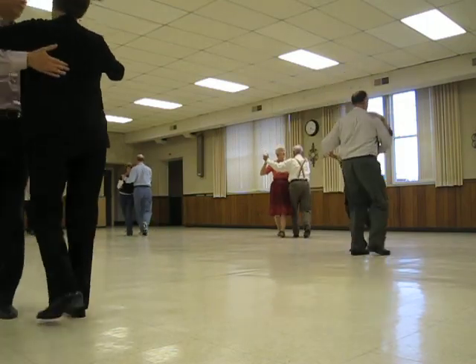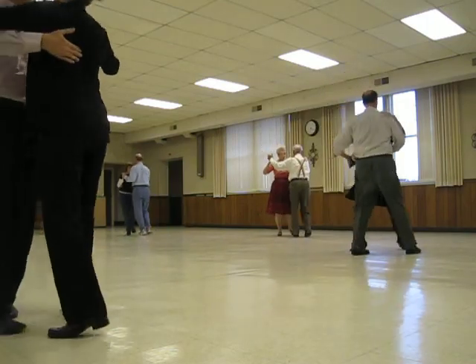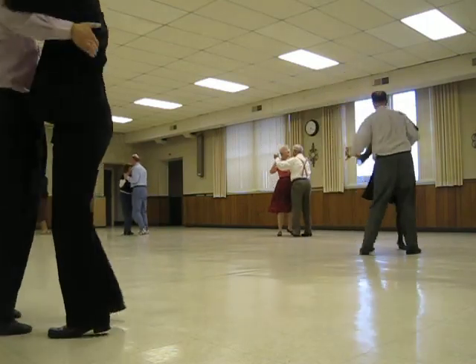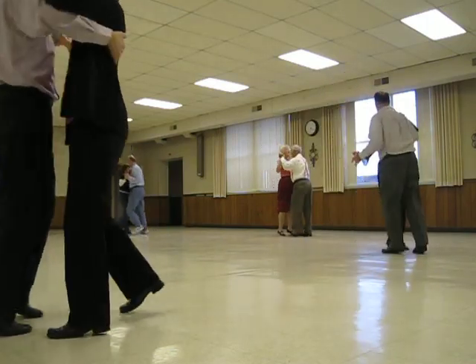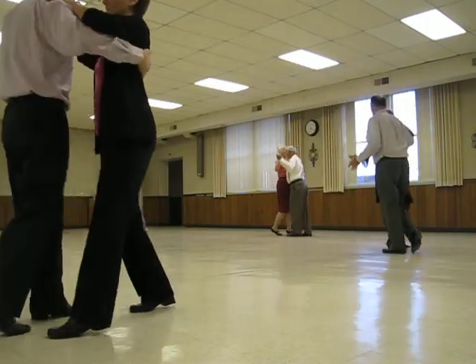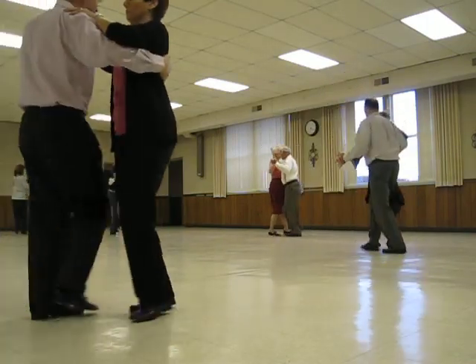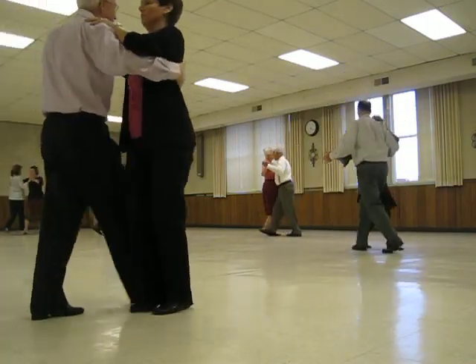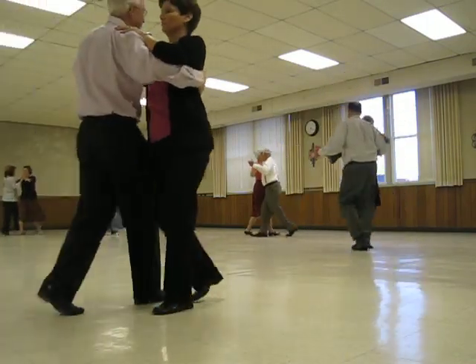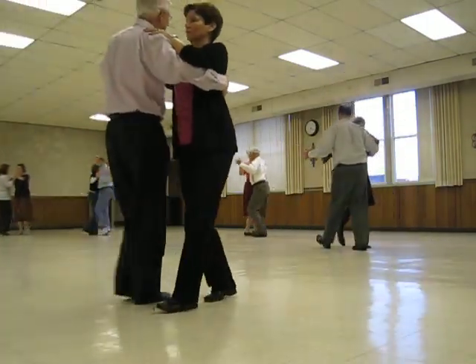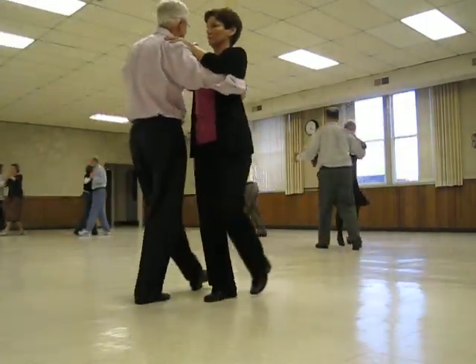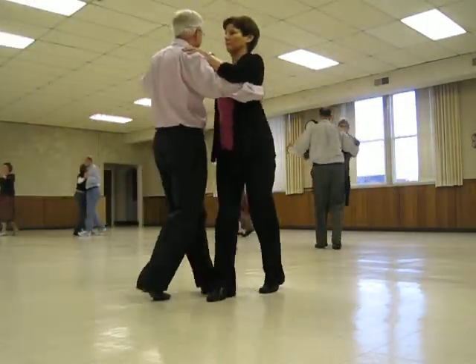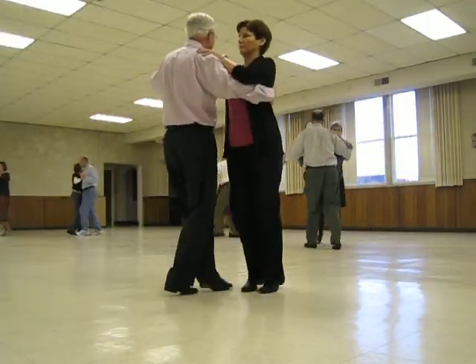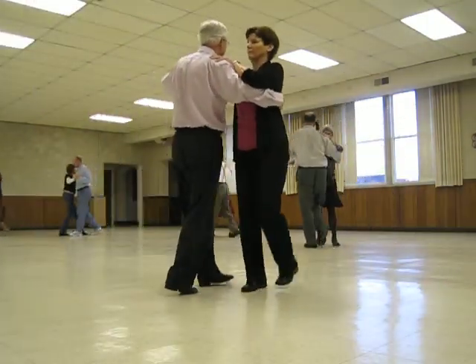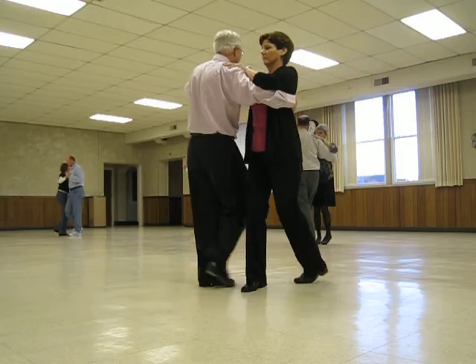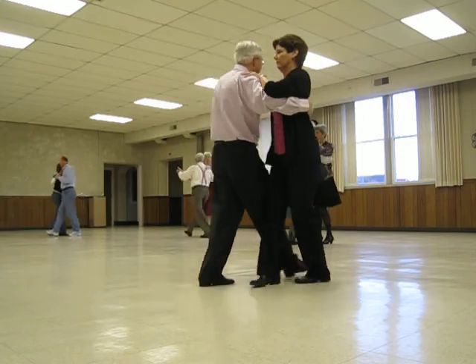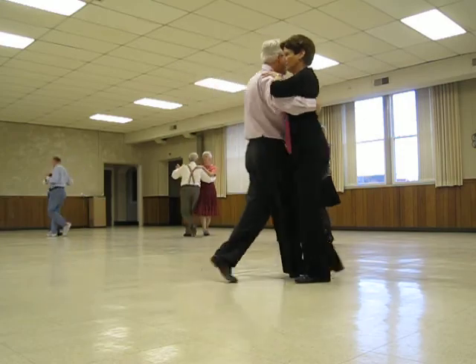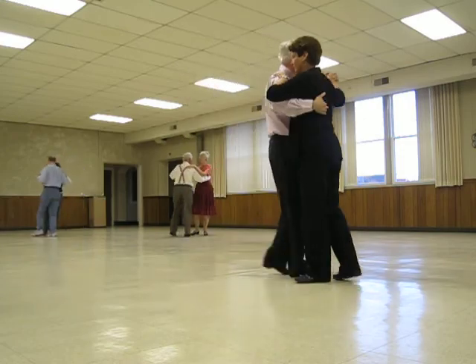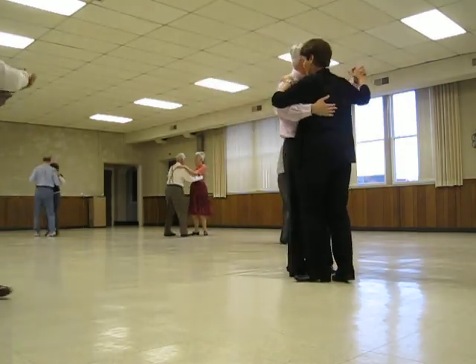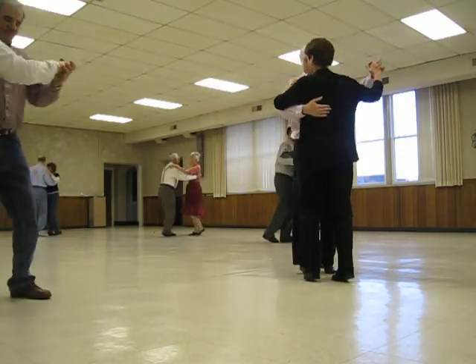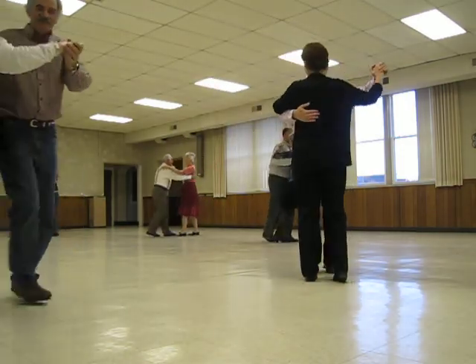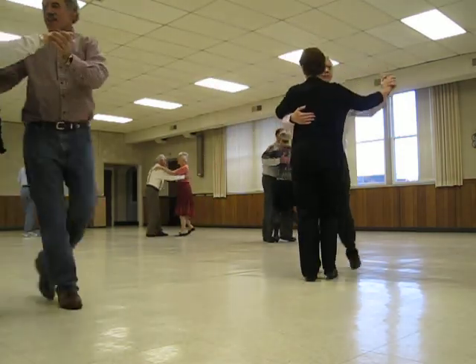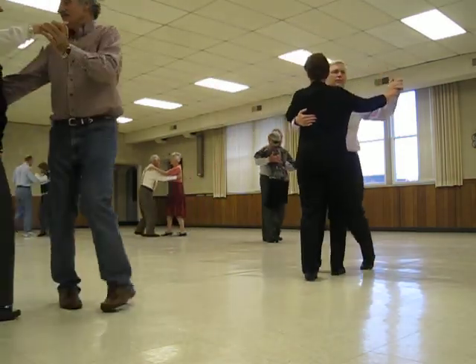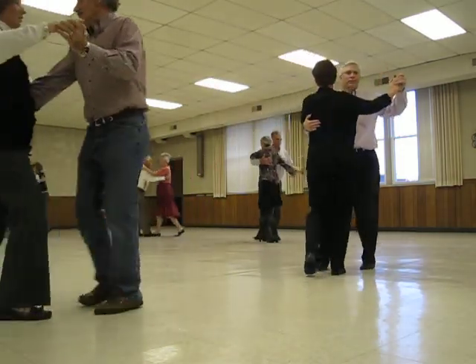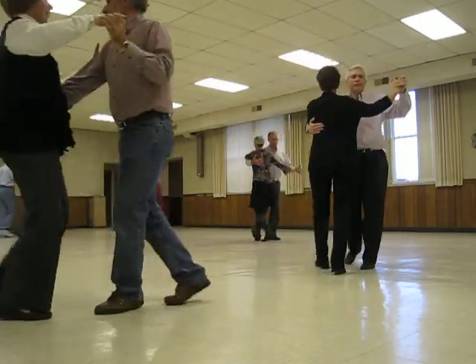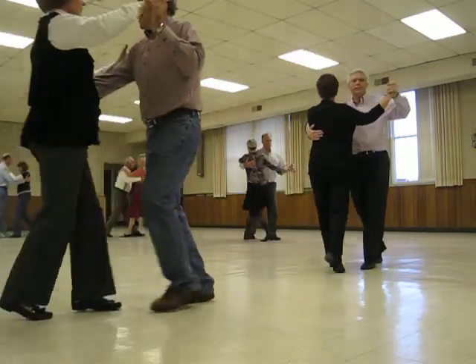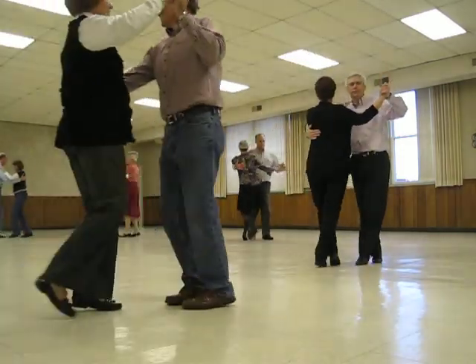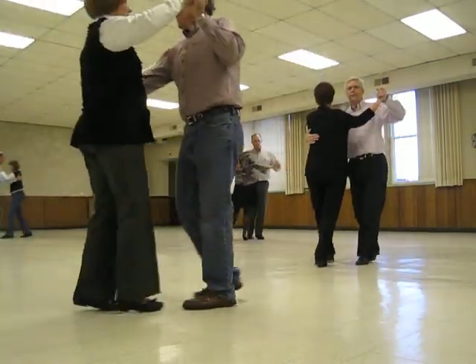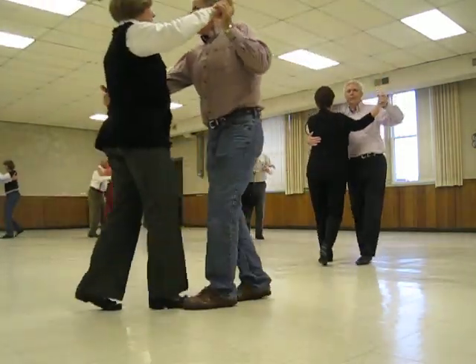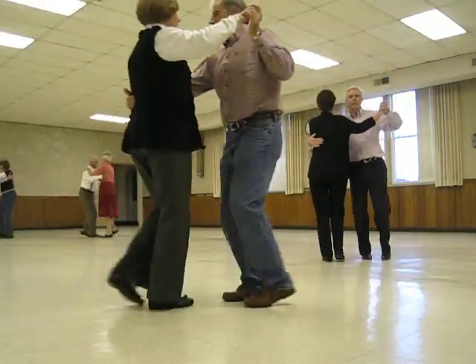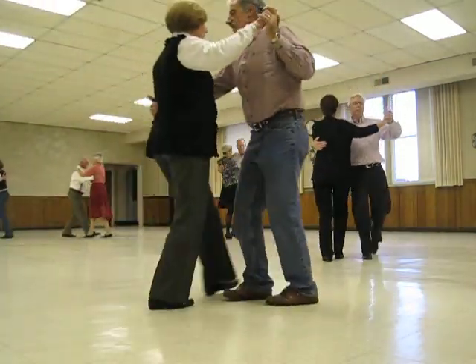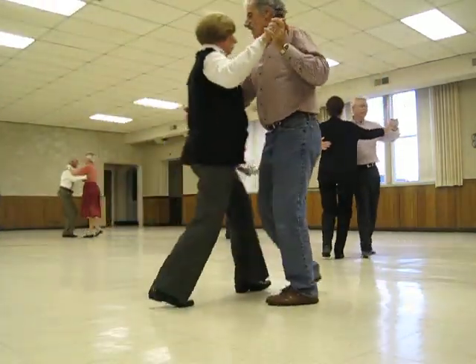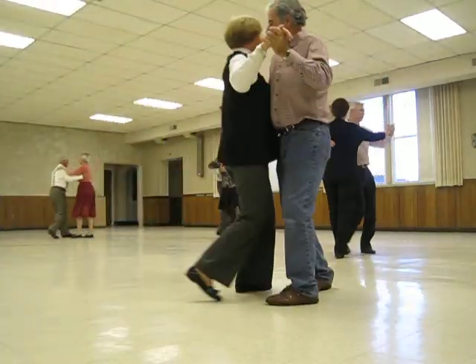Forward, forward, lock, forward. Maneuver, side, close. Back, back, lock, back. Outside change, semi.